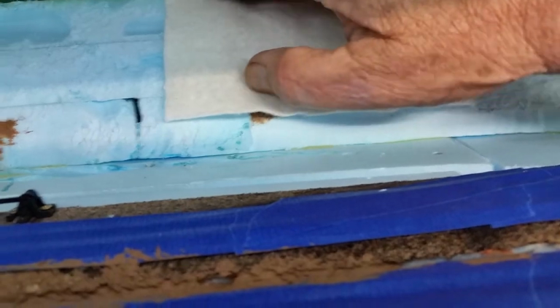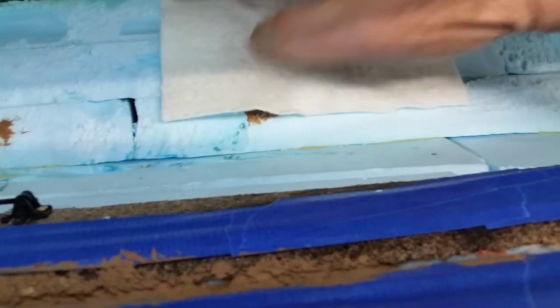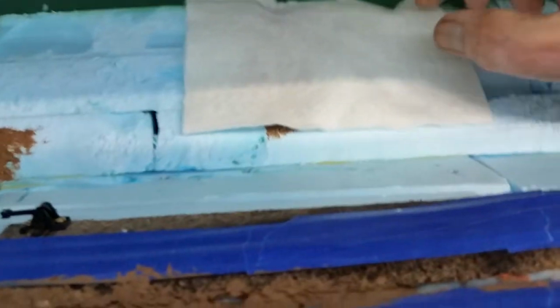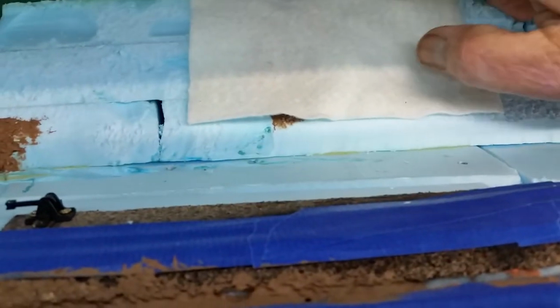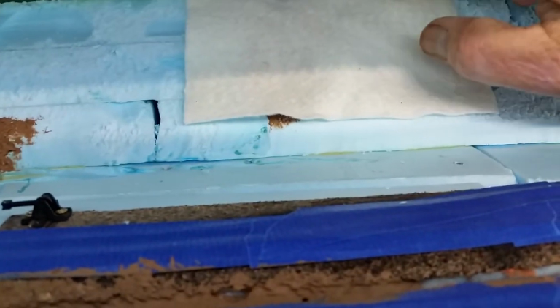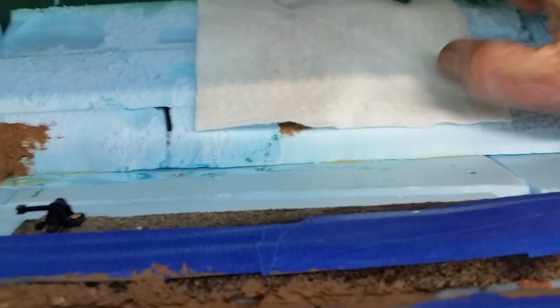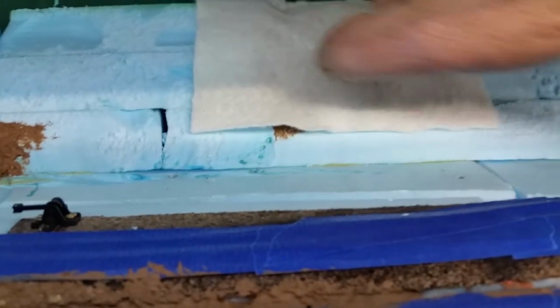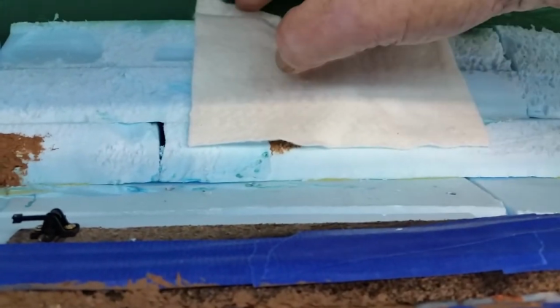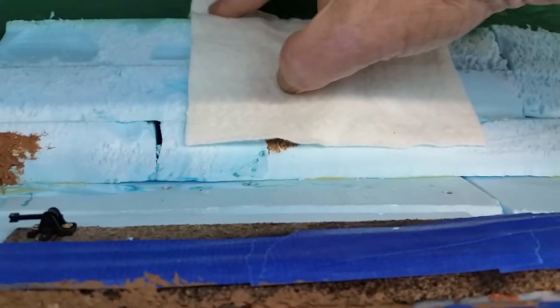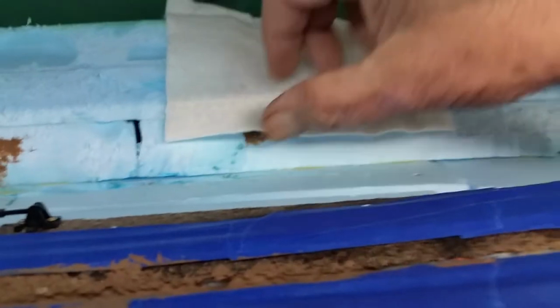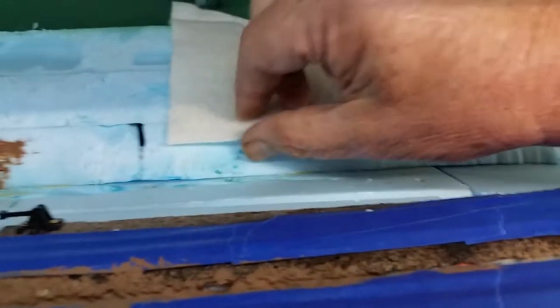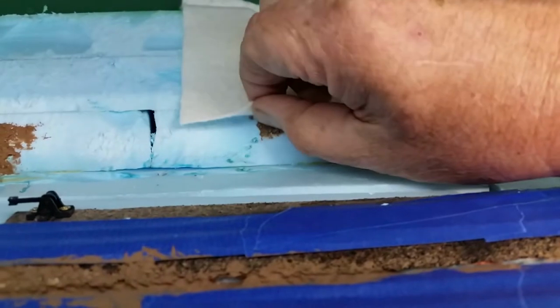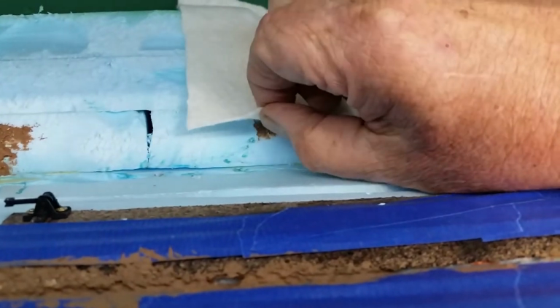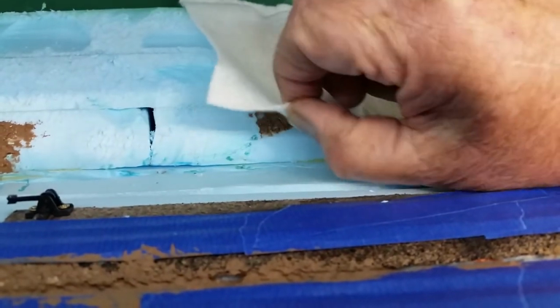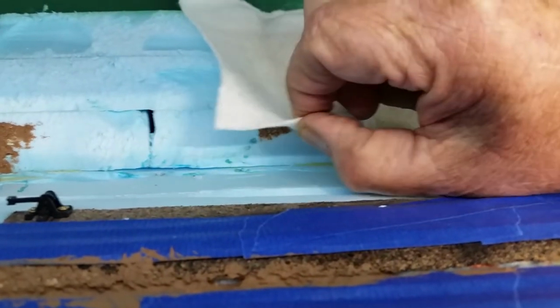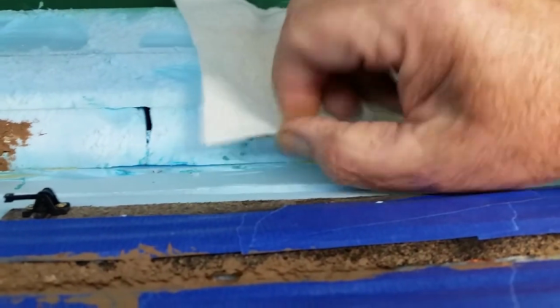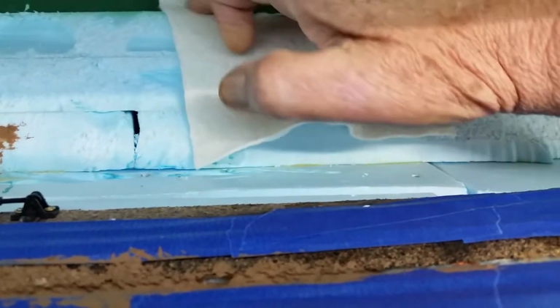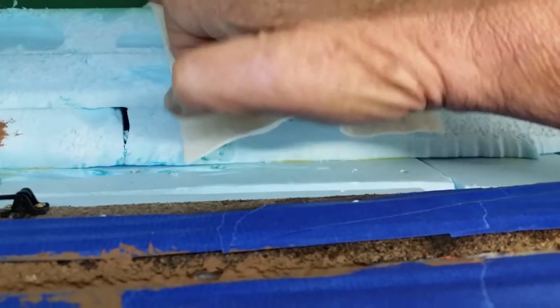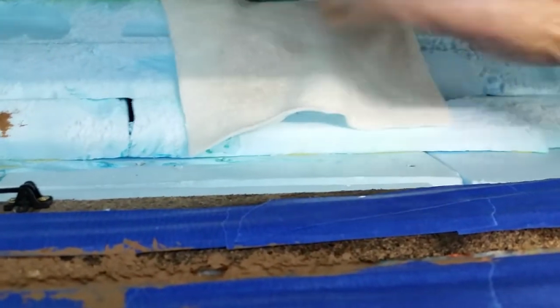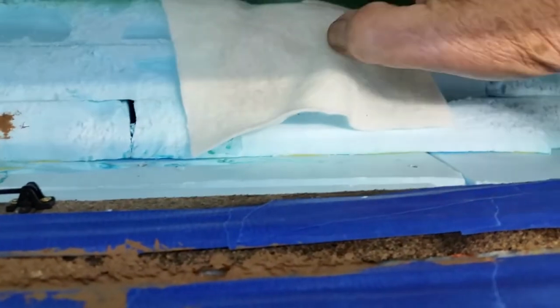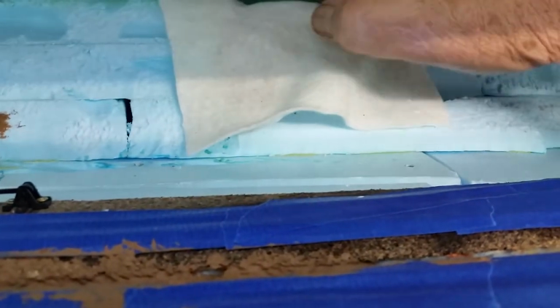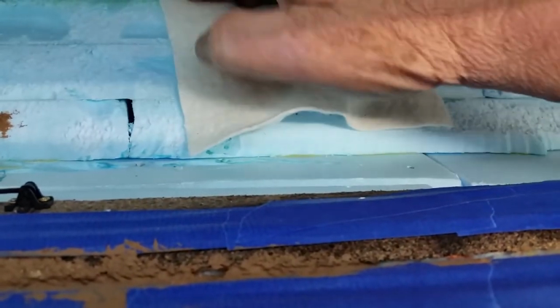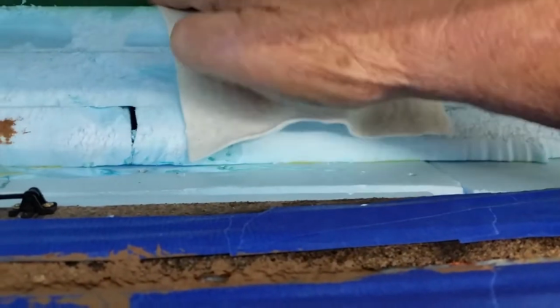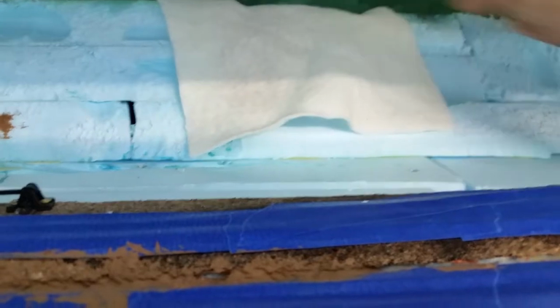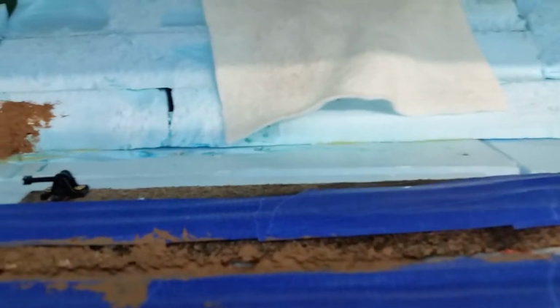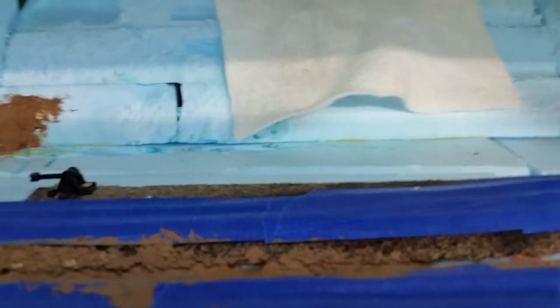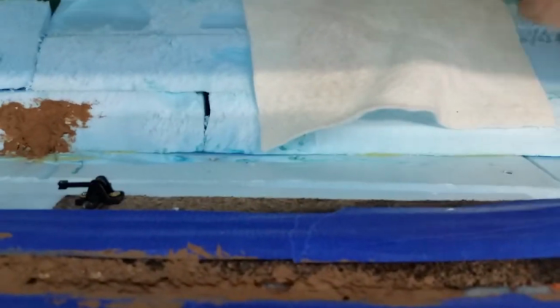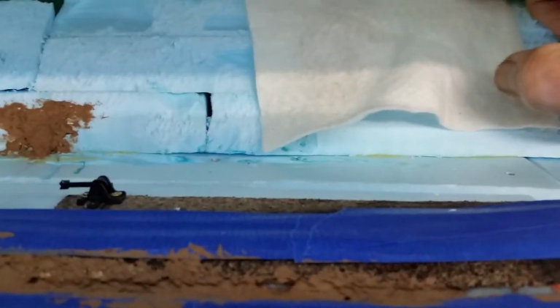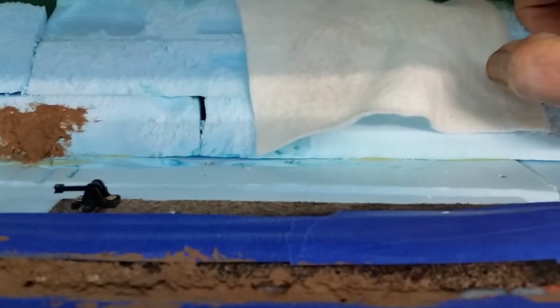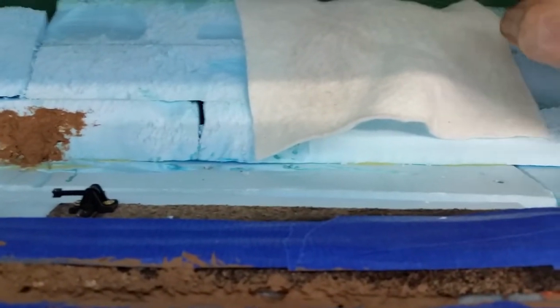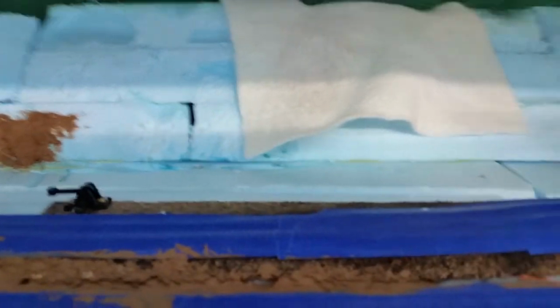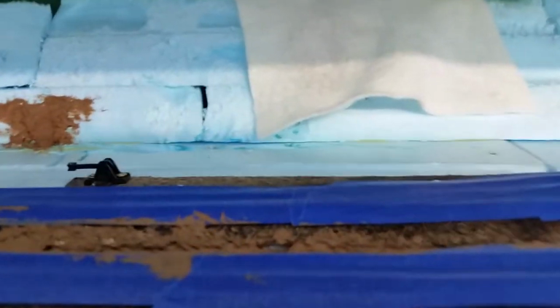If you work it a little bit, you can still get a little valley in there. Get it down off the backdrop there, and you glue it down. Then you put the ground goop over it, and when everything dries, it's solid.